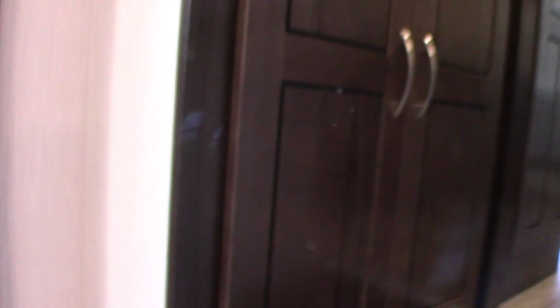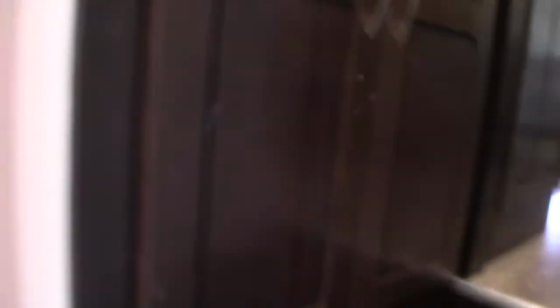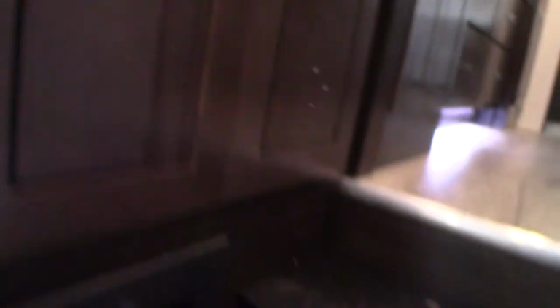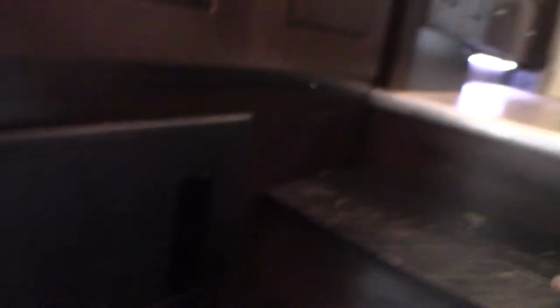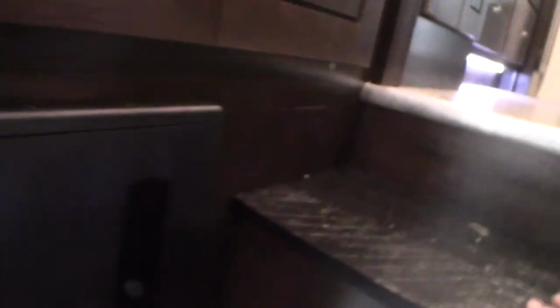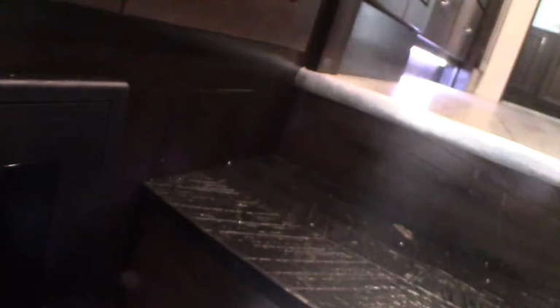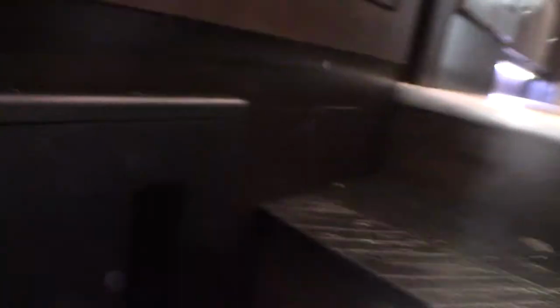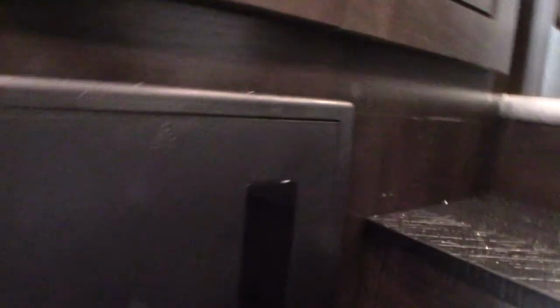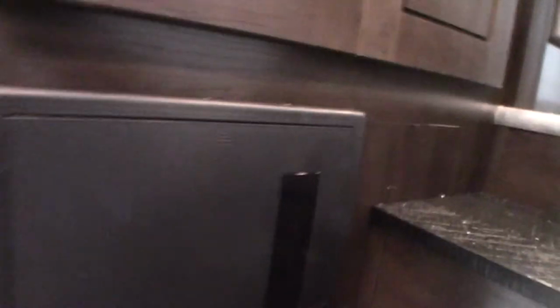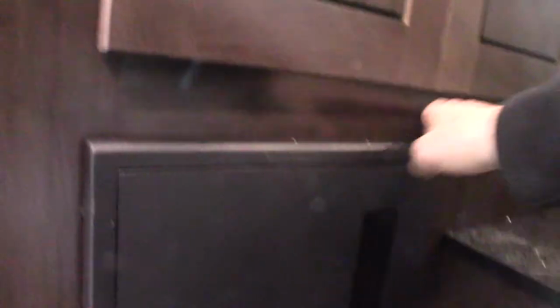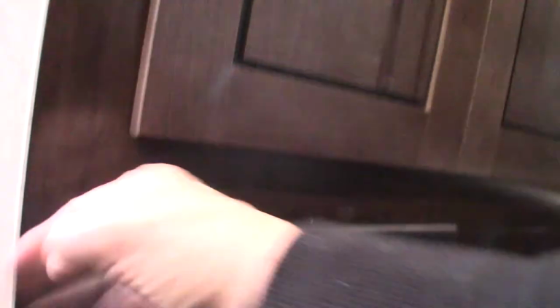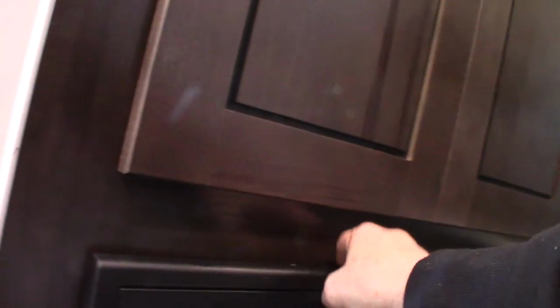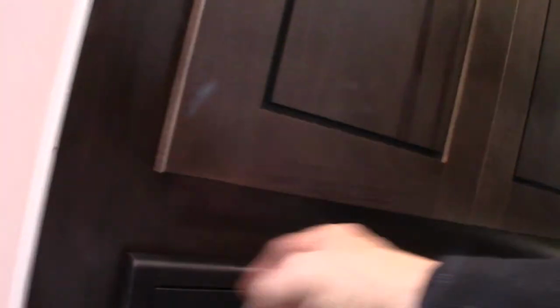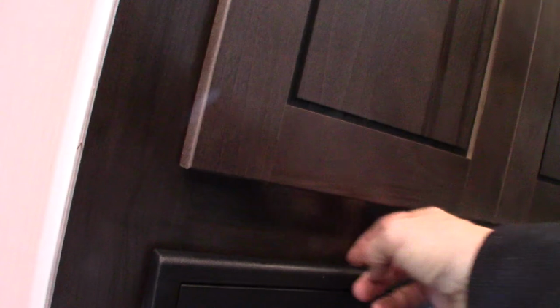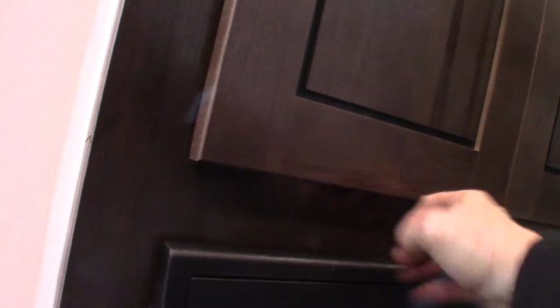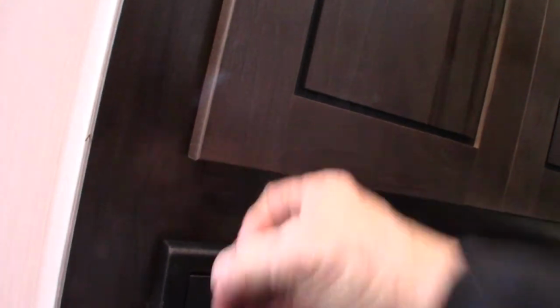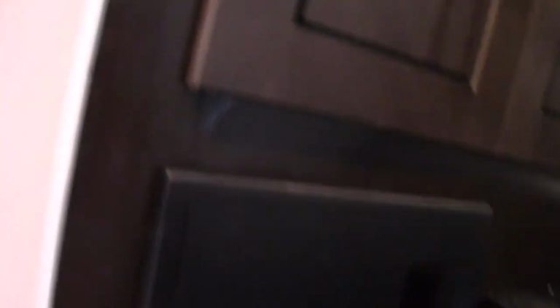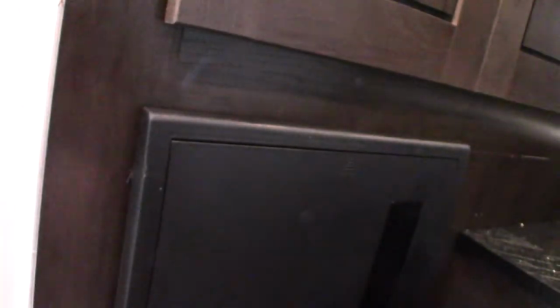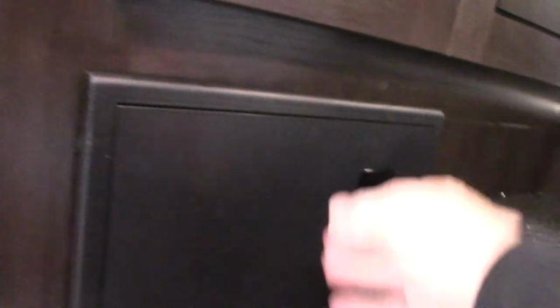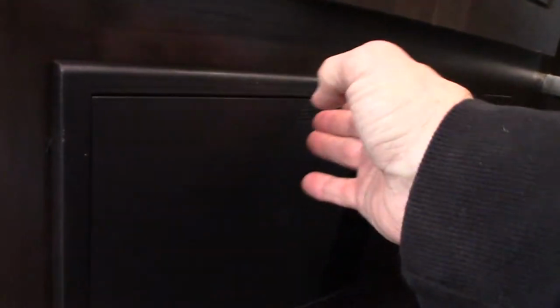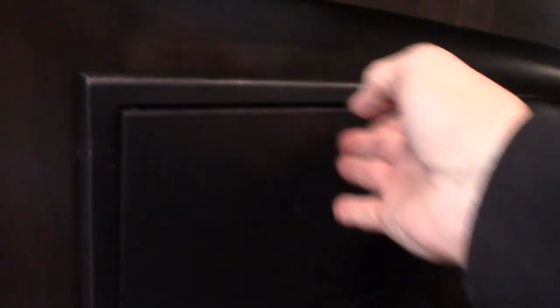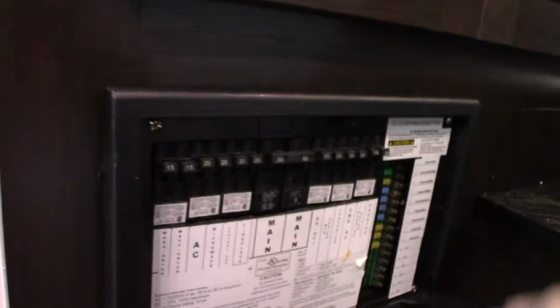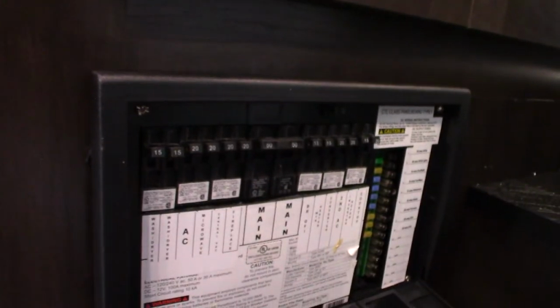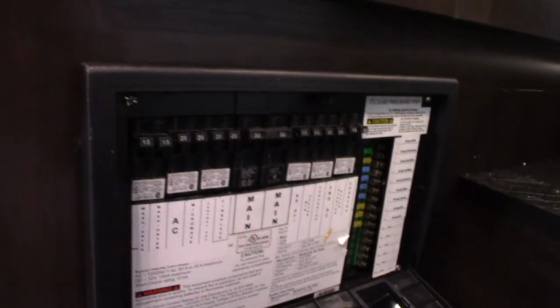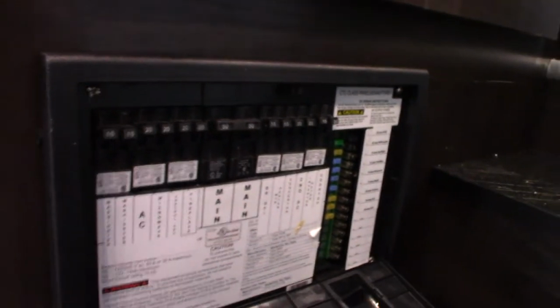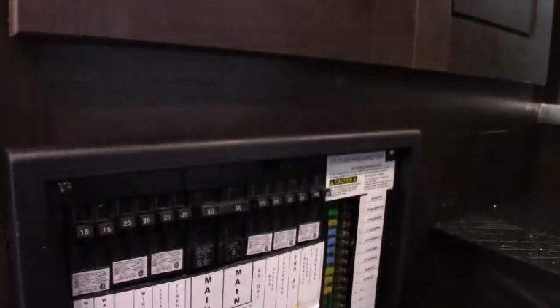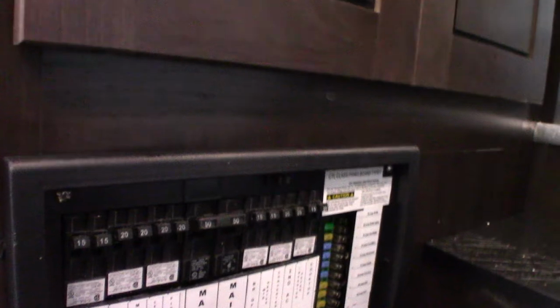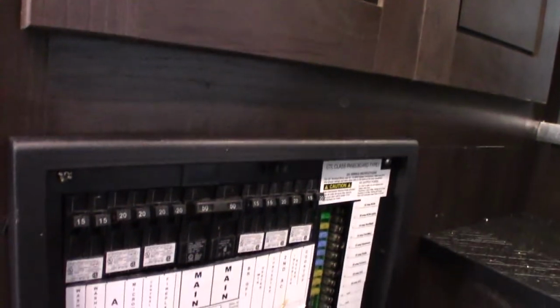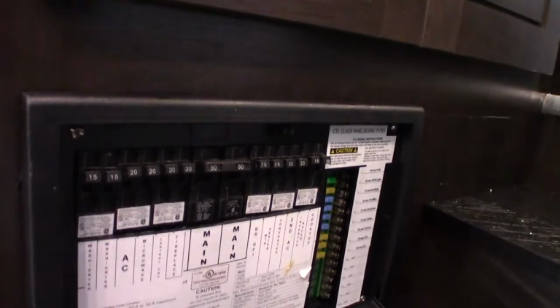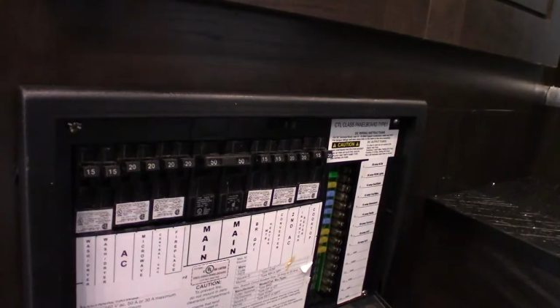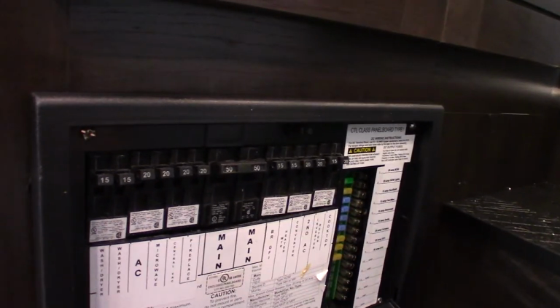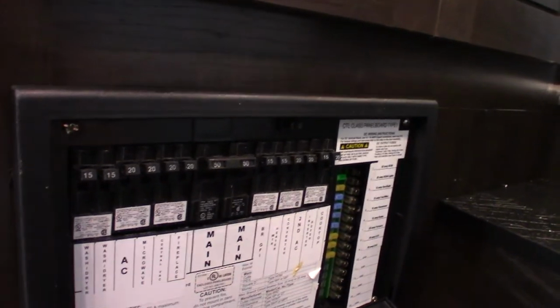This is the power converter I was talking about. The inverter inverts power from DC to AC, and this does just the opposite. When it's plugged in, you have 110 AC — you have all these circuit breakers like you see at home, and they're all labeled.